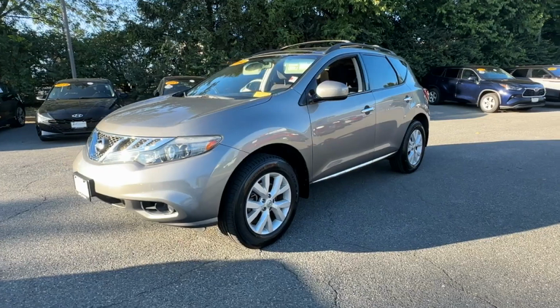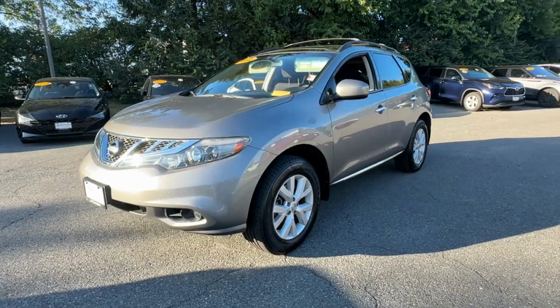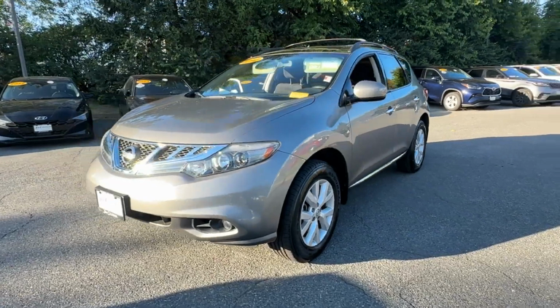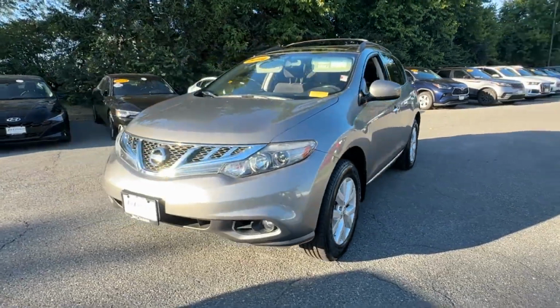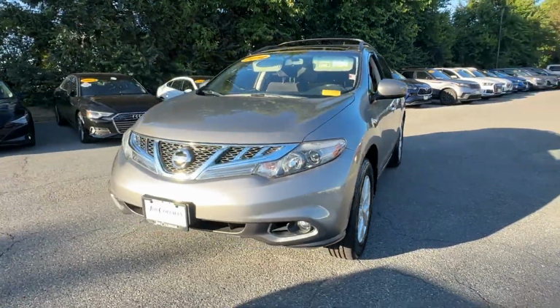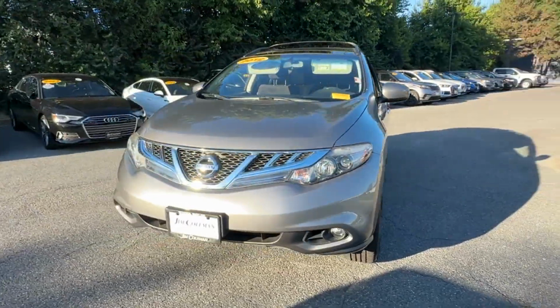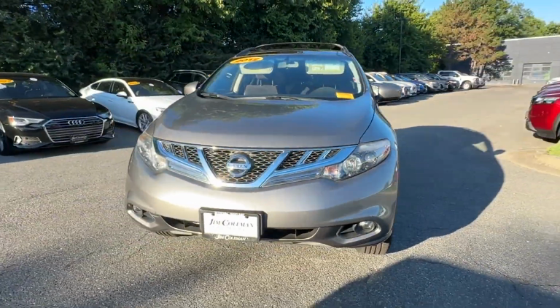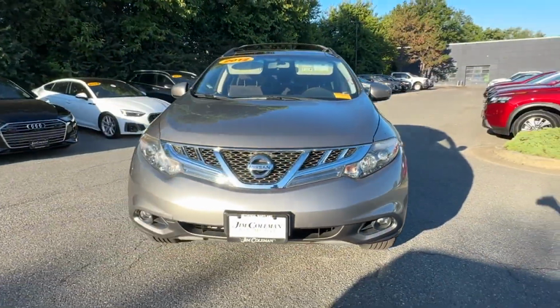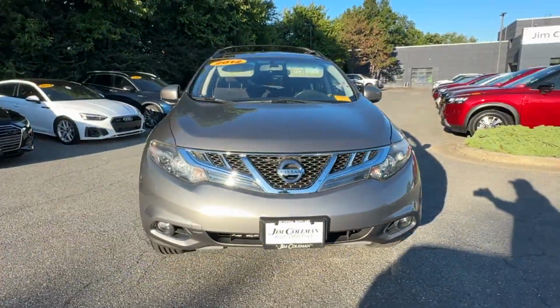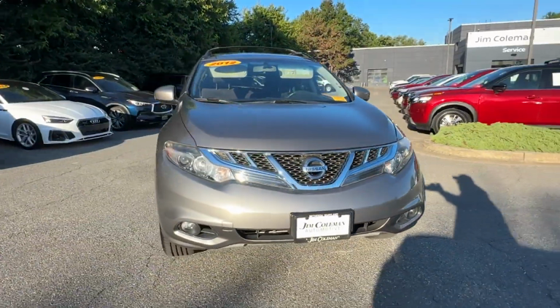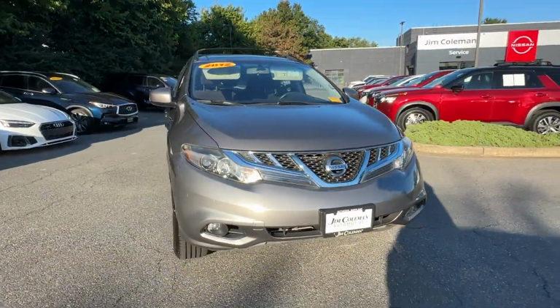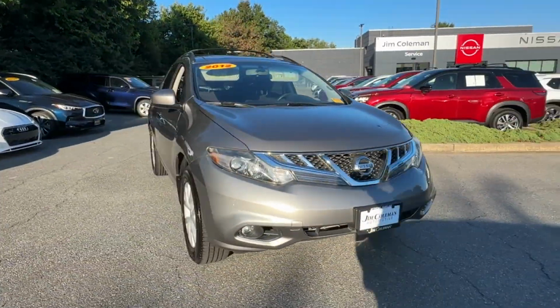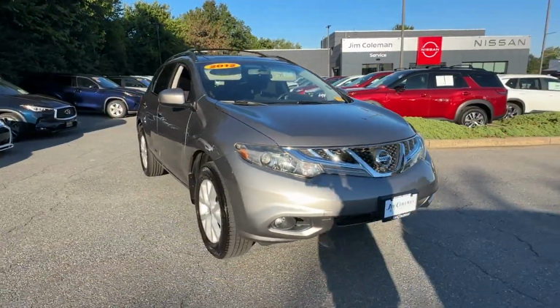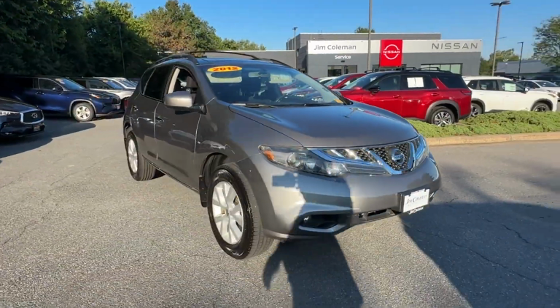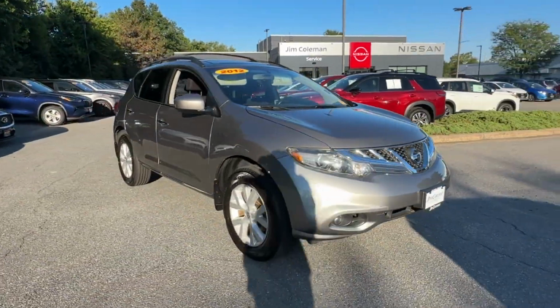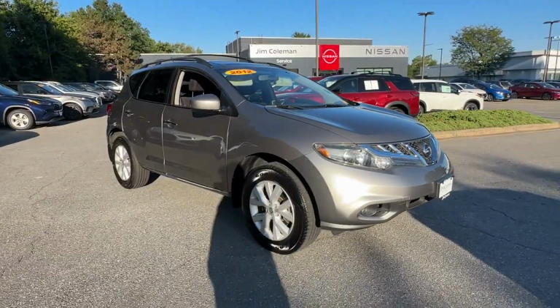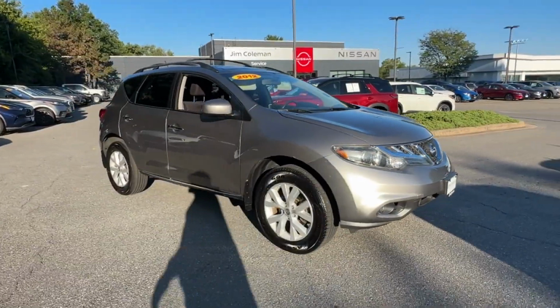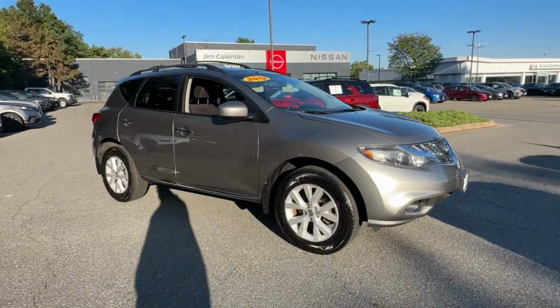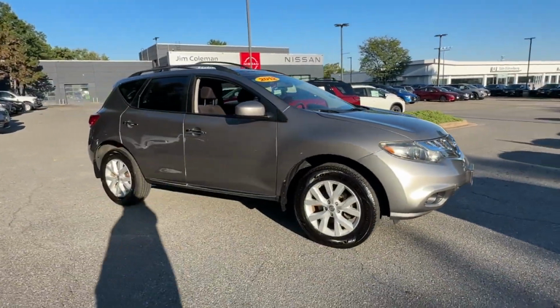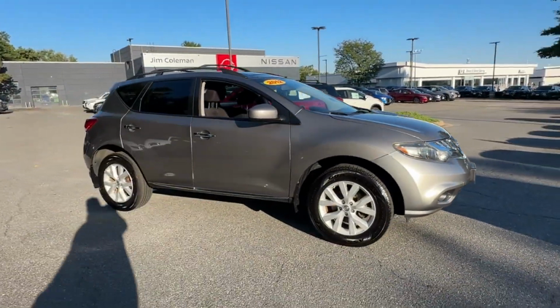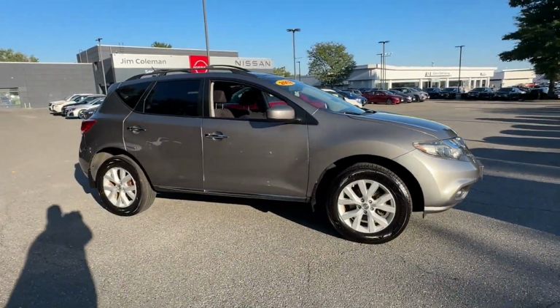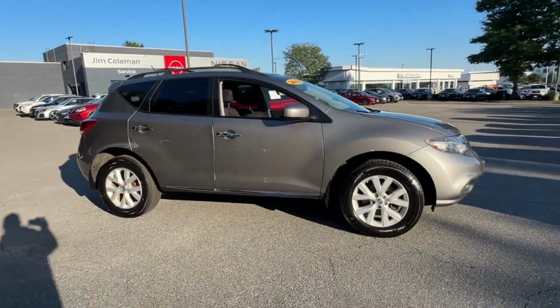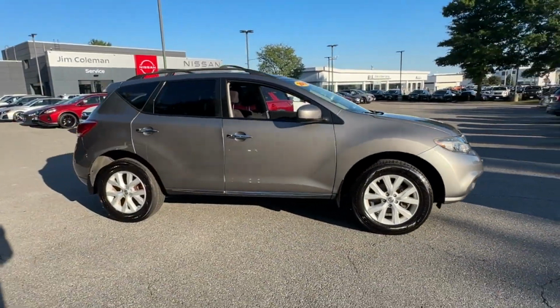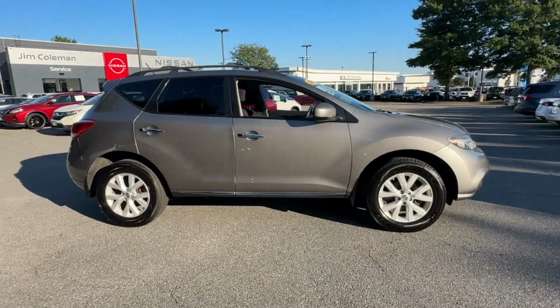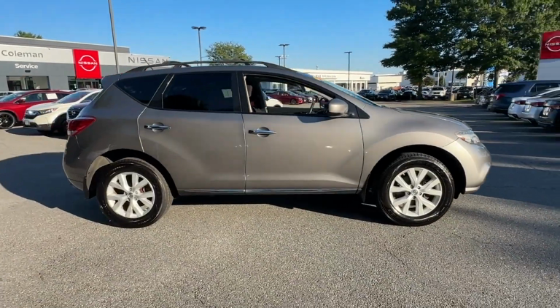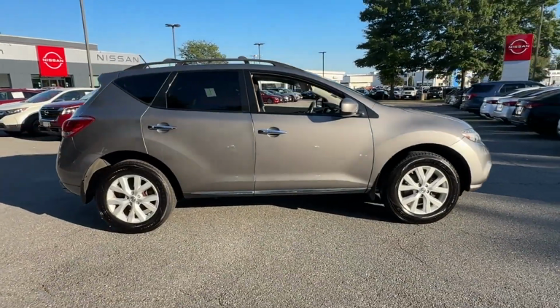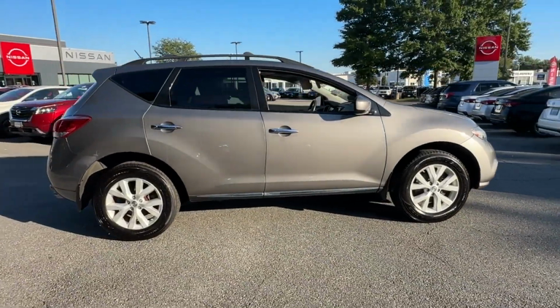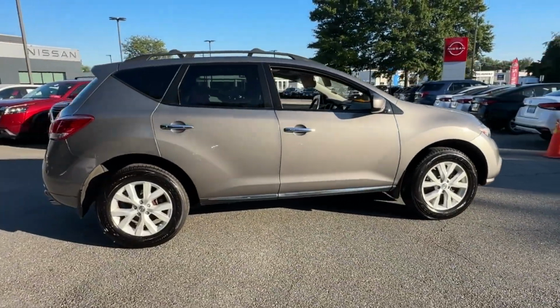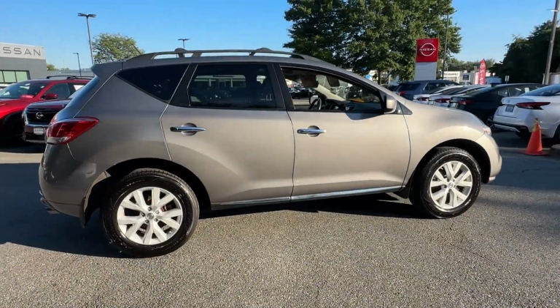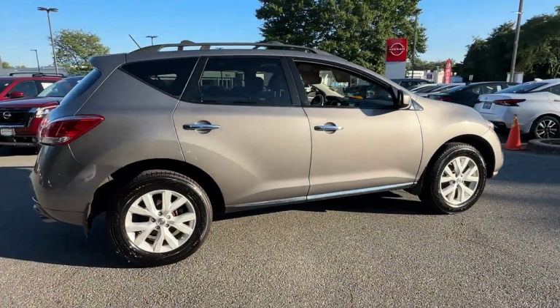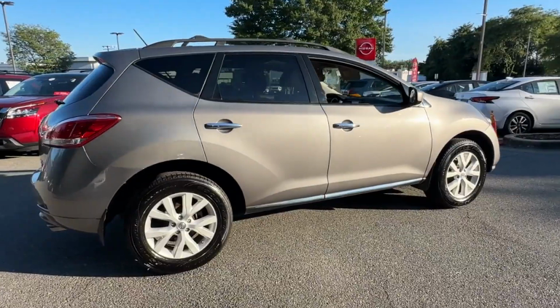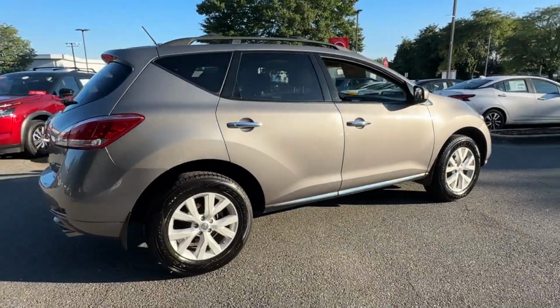2012 Nissan Murano. This SUV offers space as well as power and performance. Fall in love with its many extra features, which include the following.